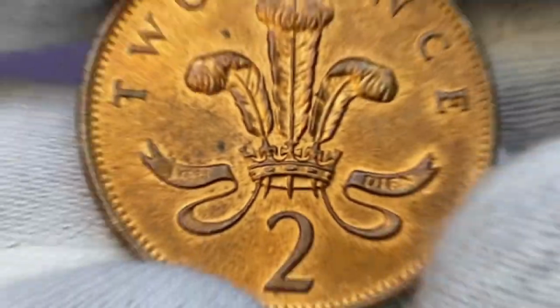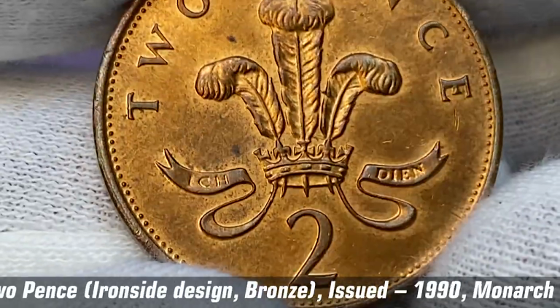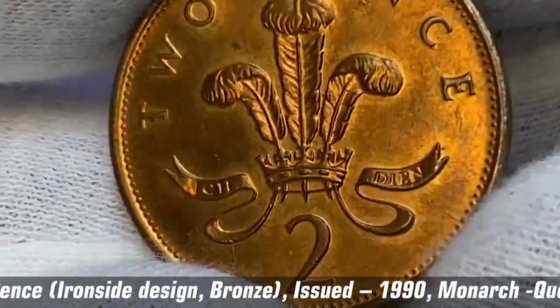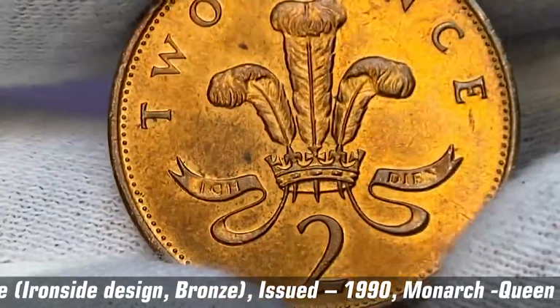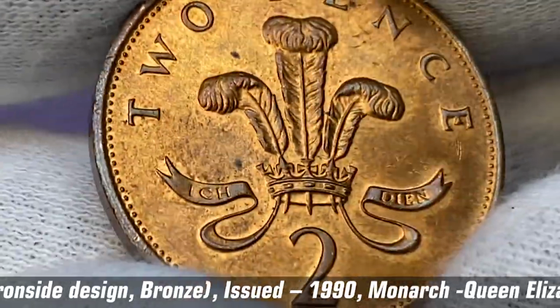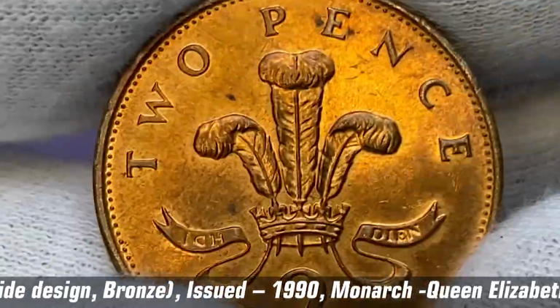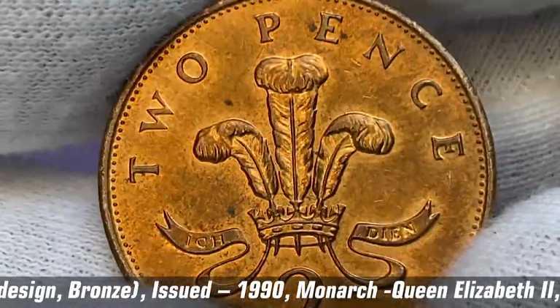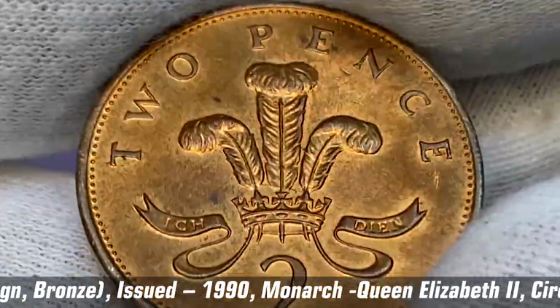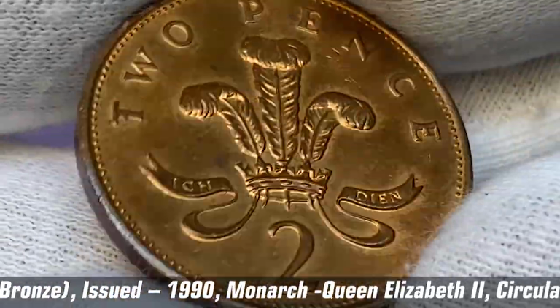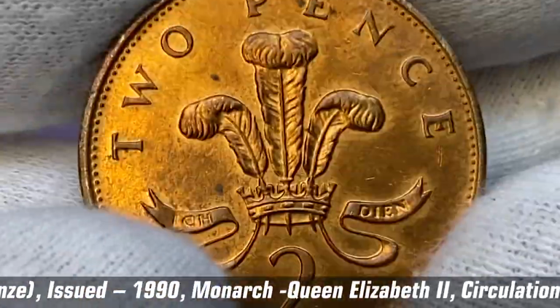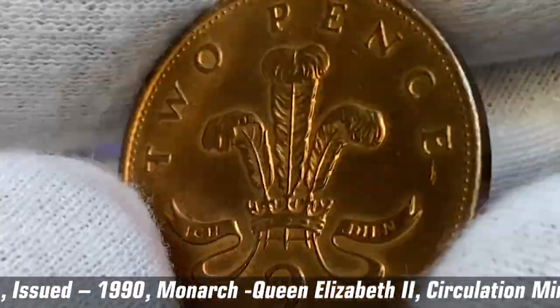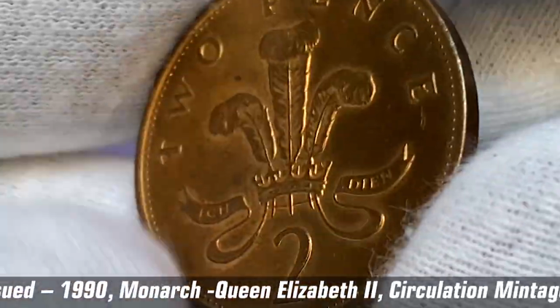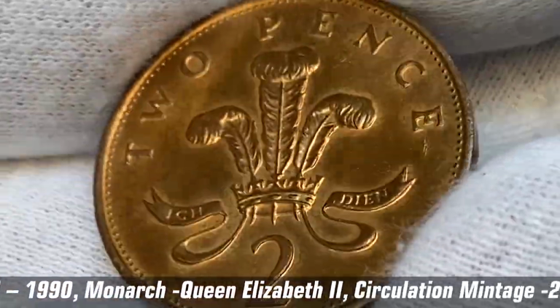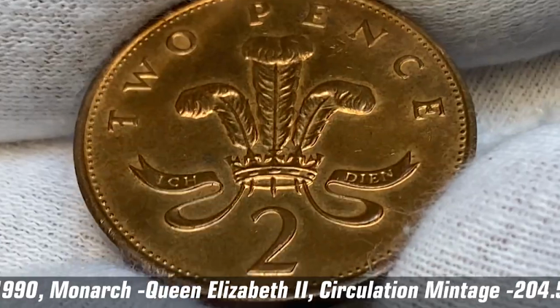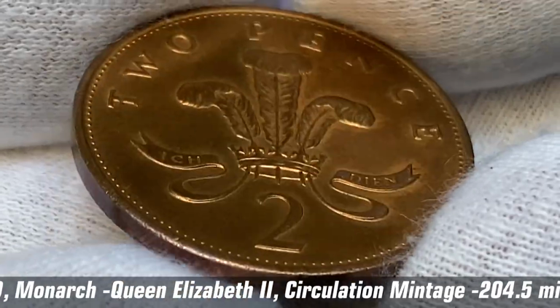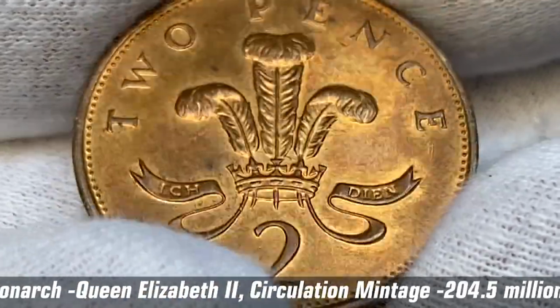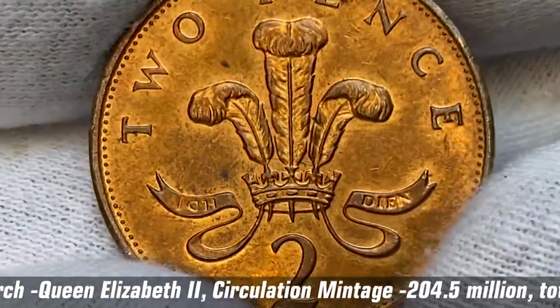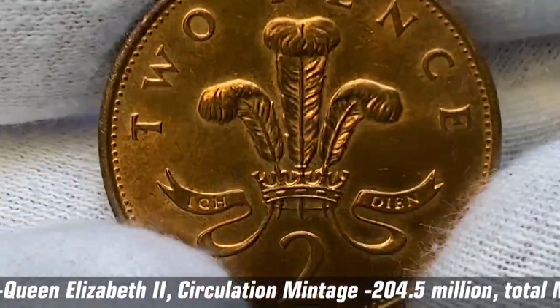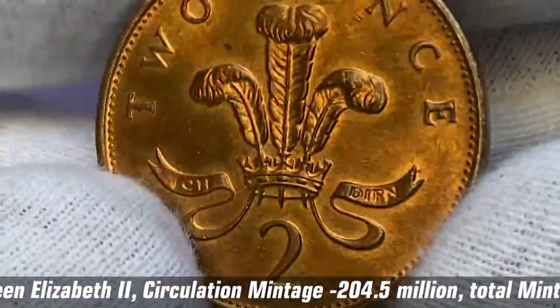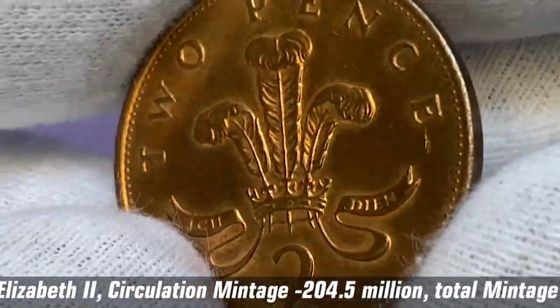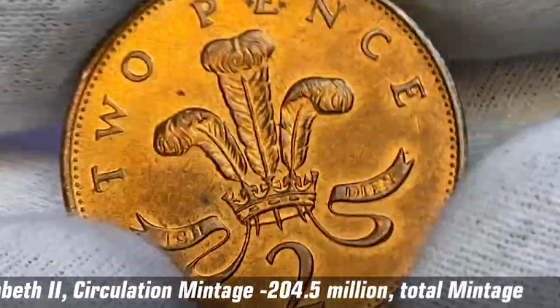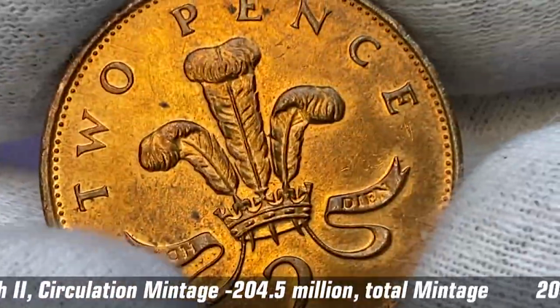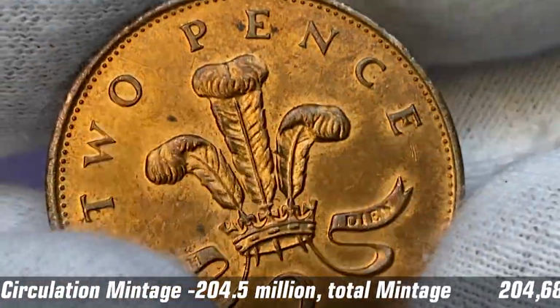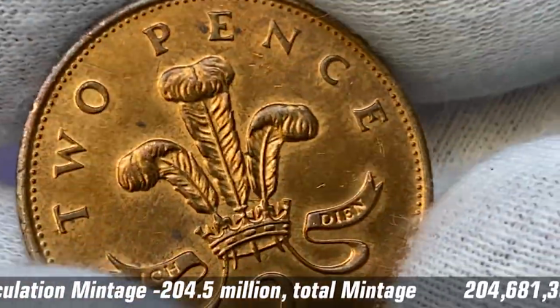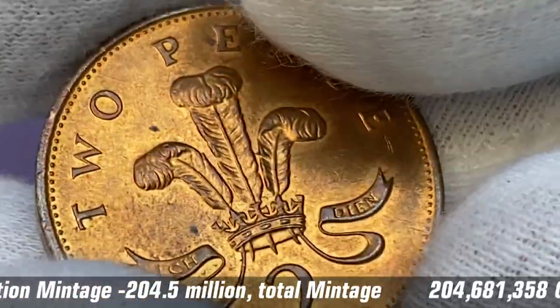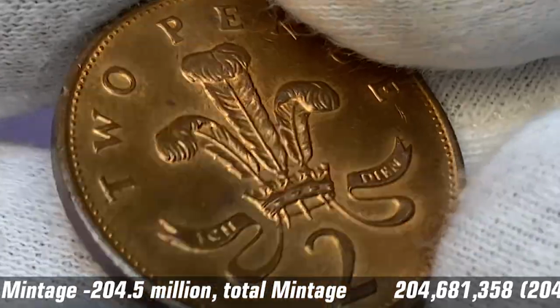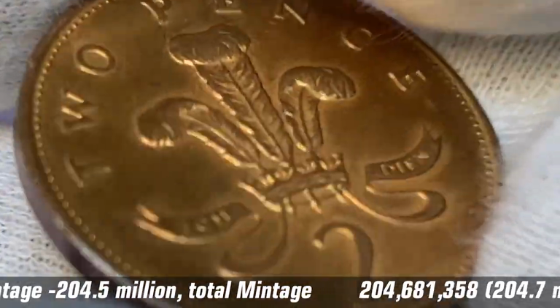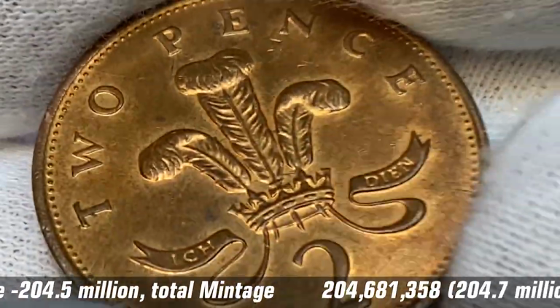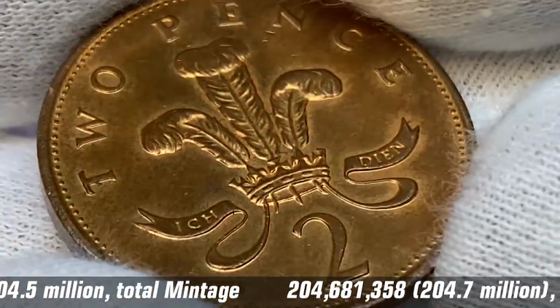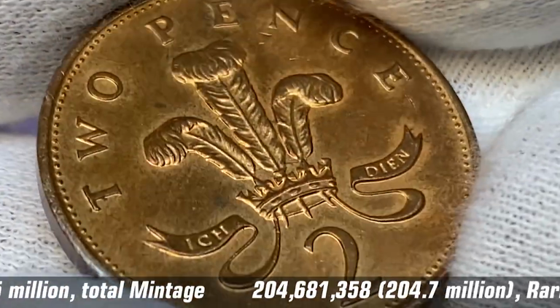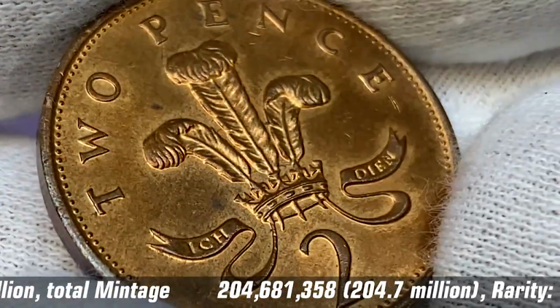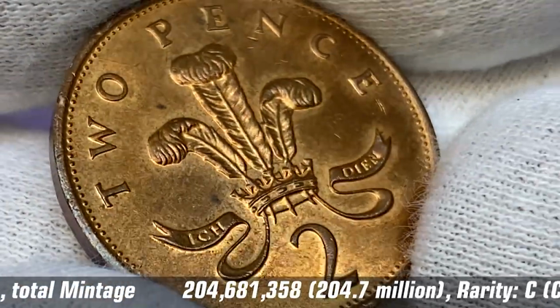The reverse side exhibits dazzling orange-red surfaces with sharply detailed device elements free from wear. Letterings are crisp. We also have several spots and abrasions of insignificant sizes. Overall eye appeal is excellent.